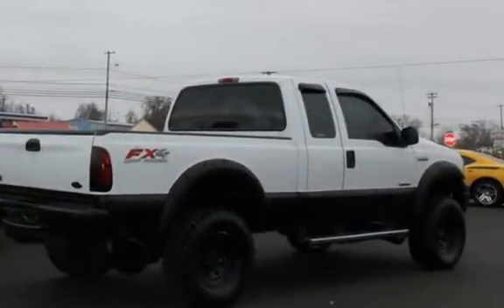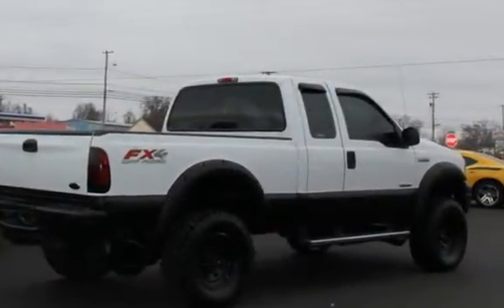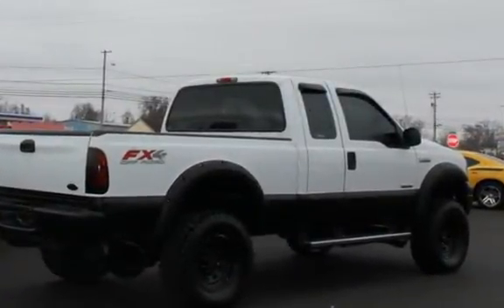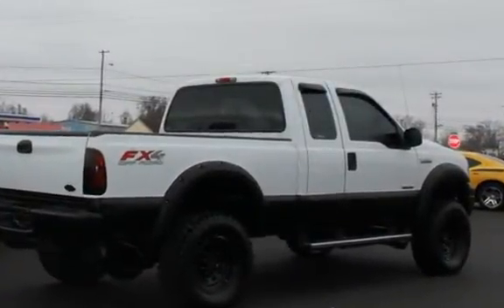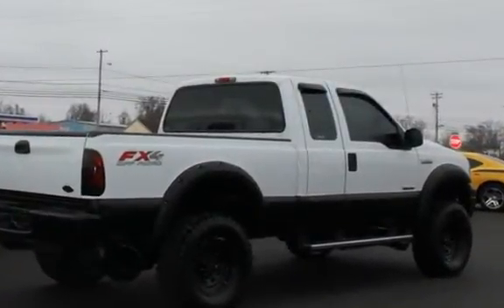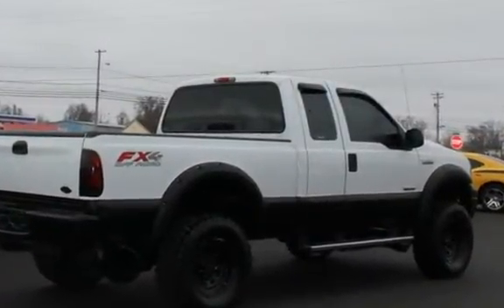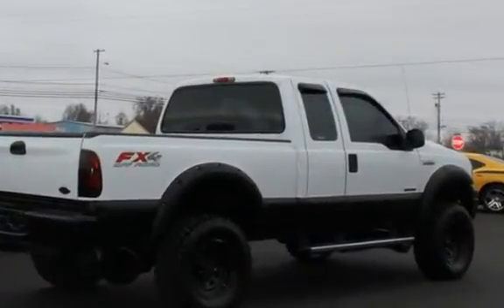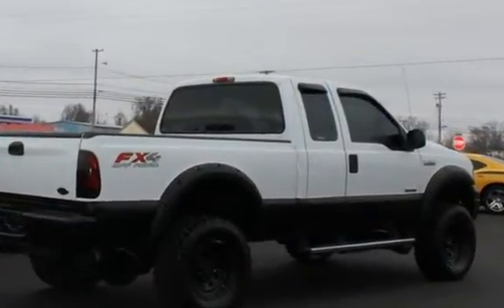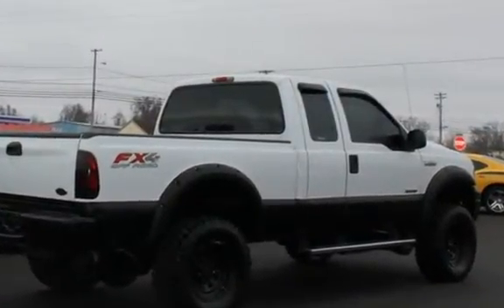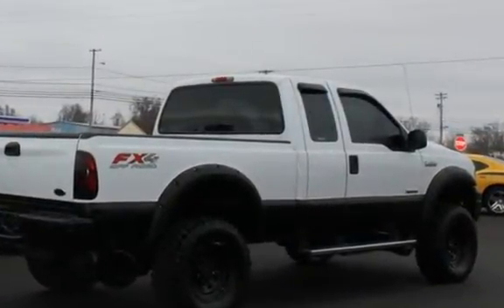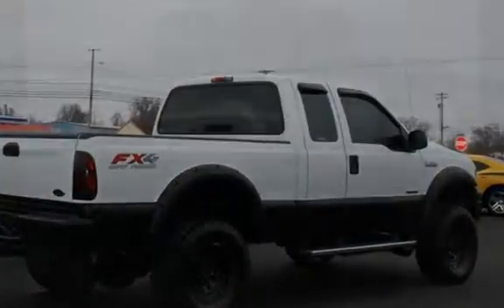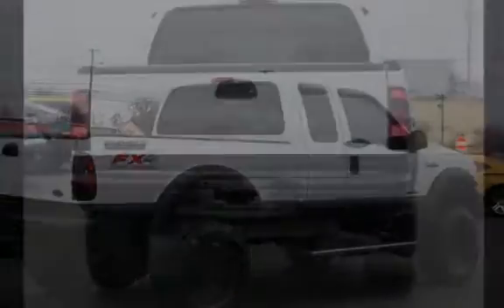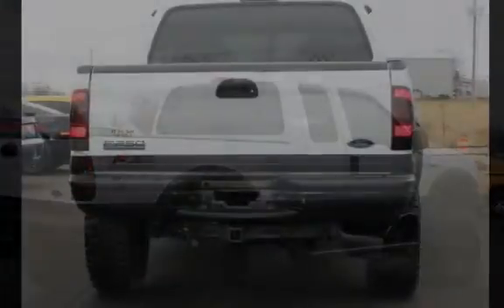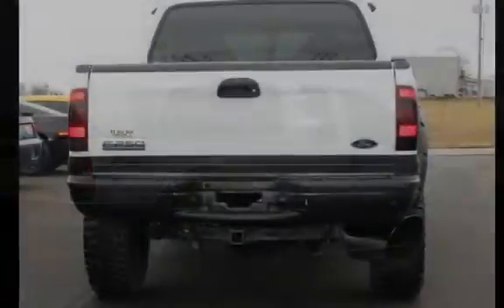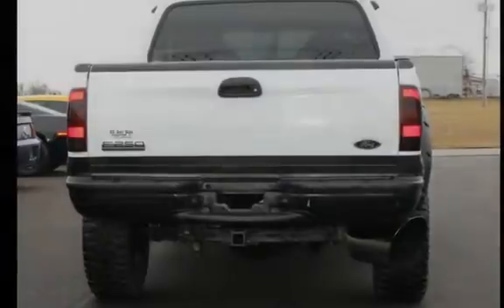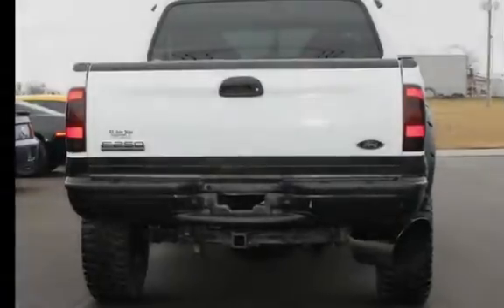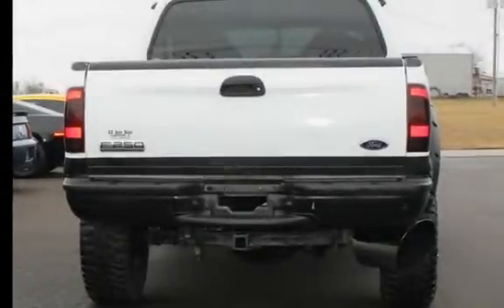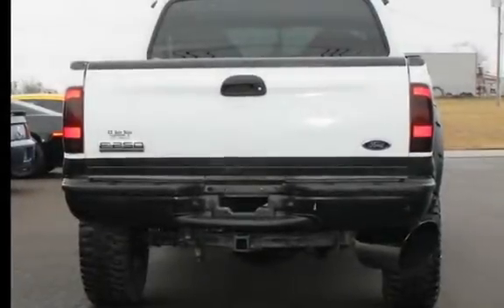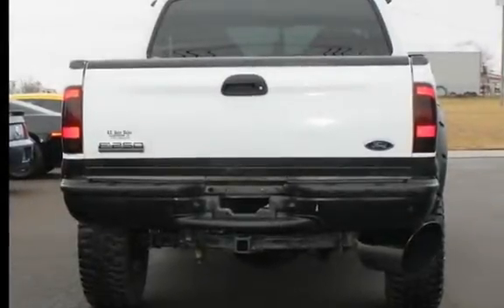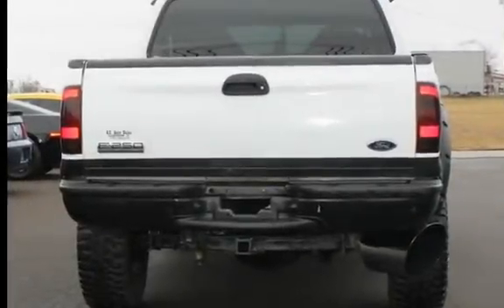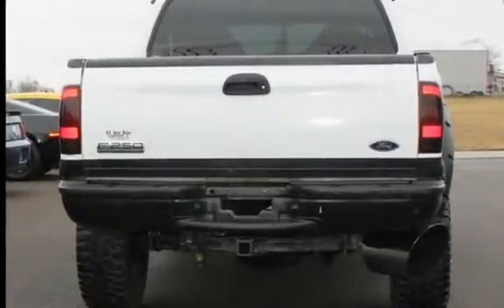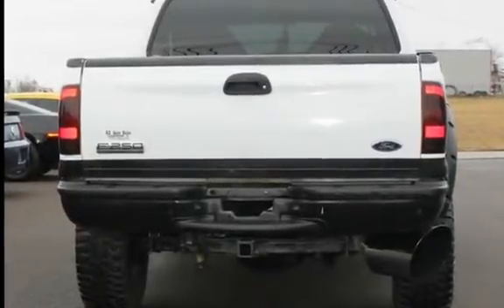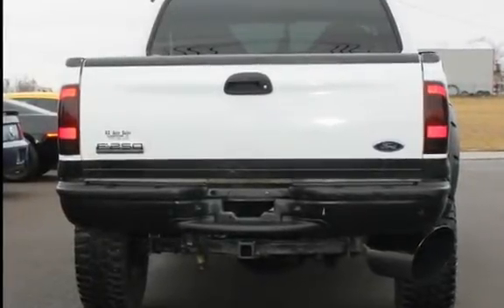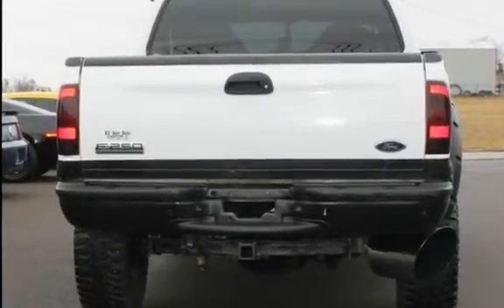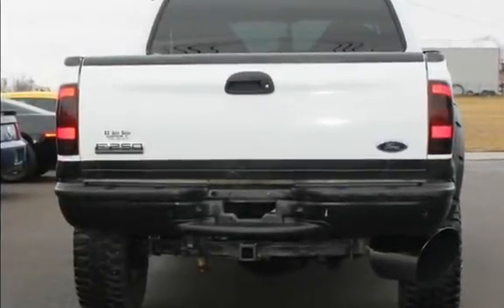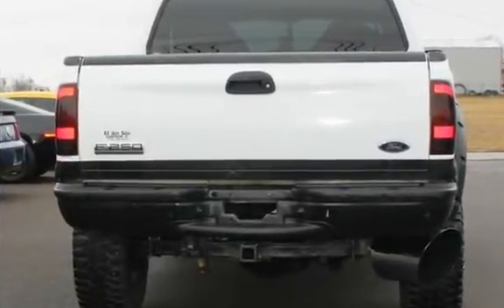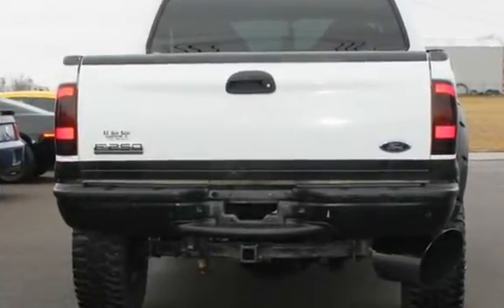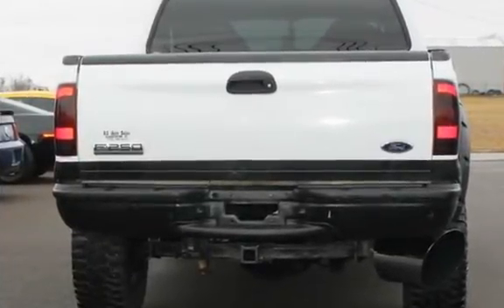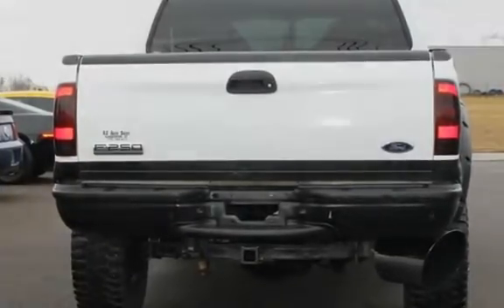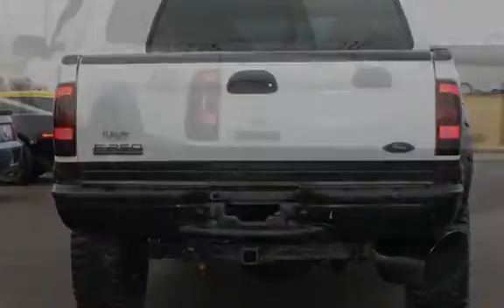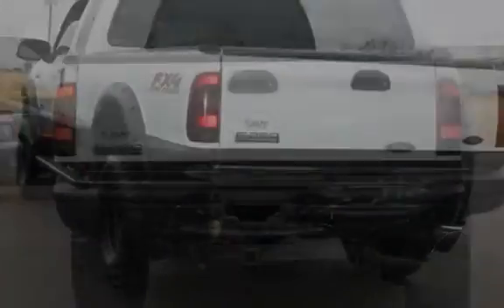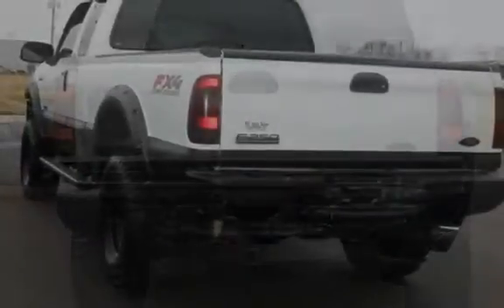This Ford has less than 170,000 miles on the odometer. This vehicle is in excellent overall condition.